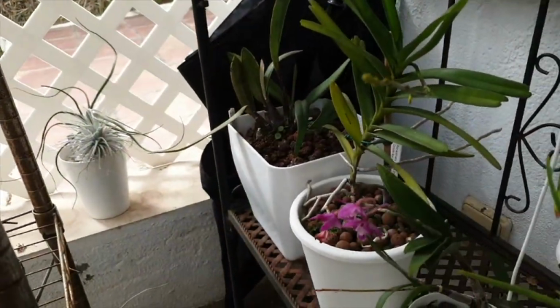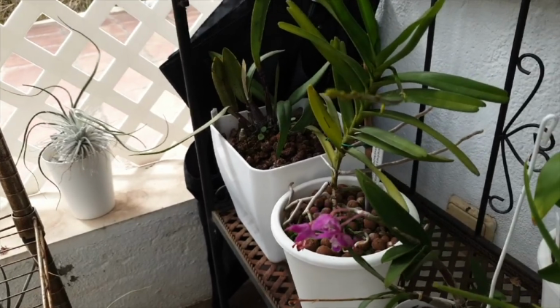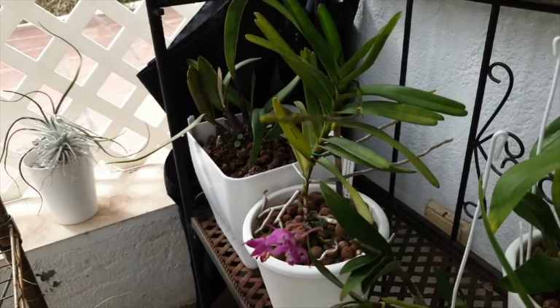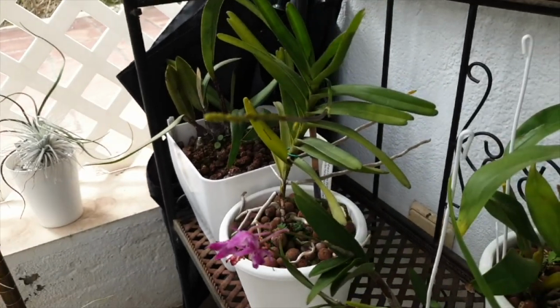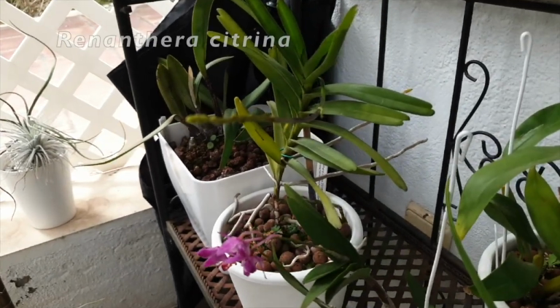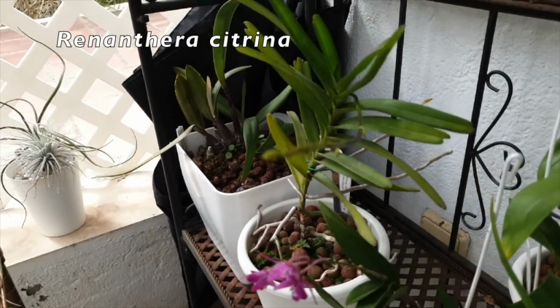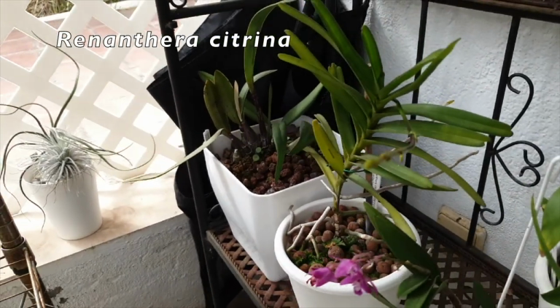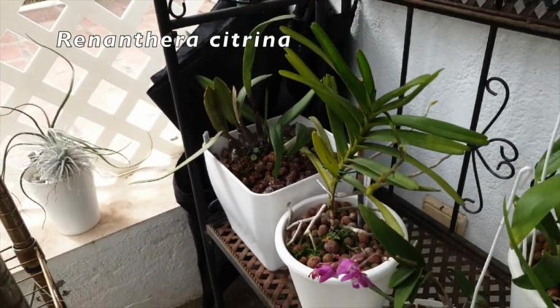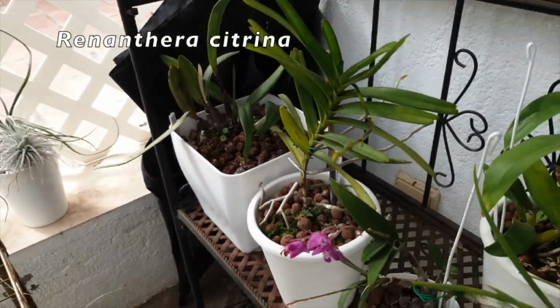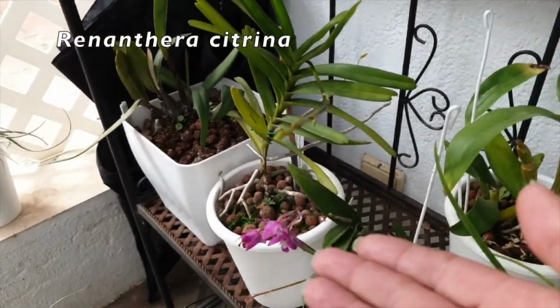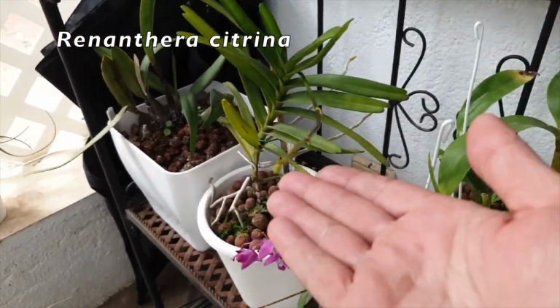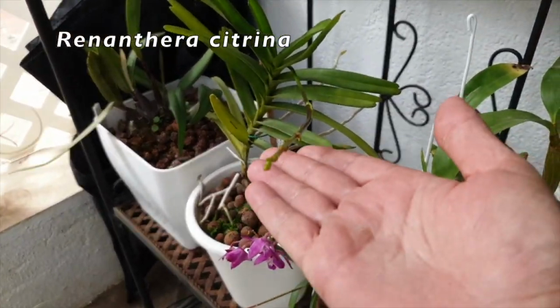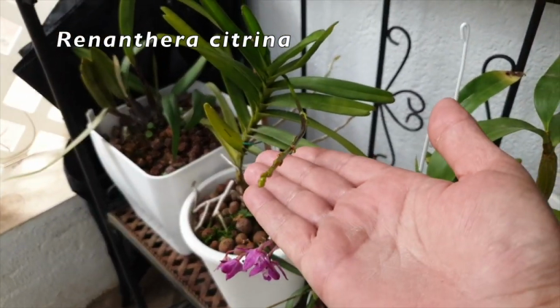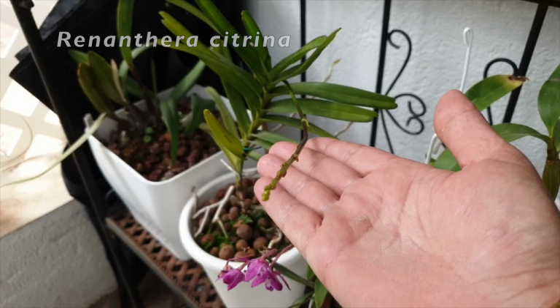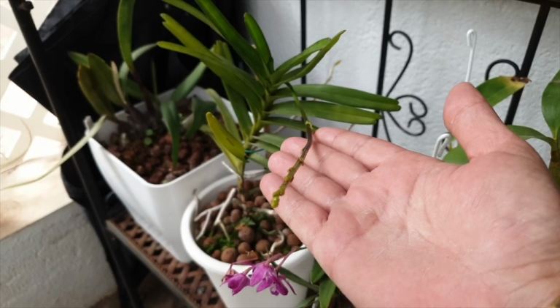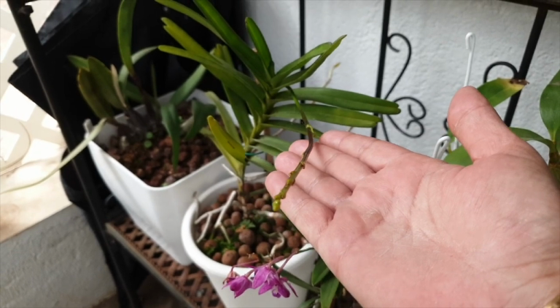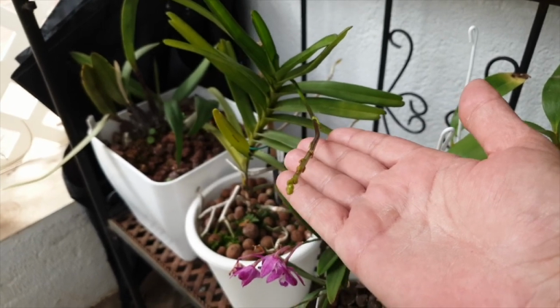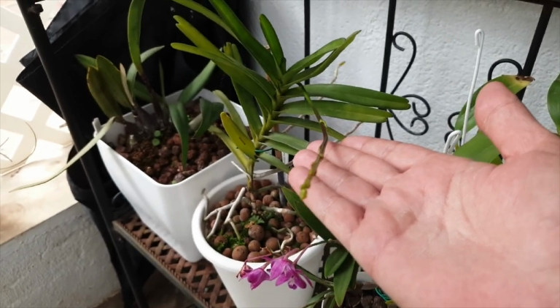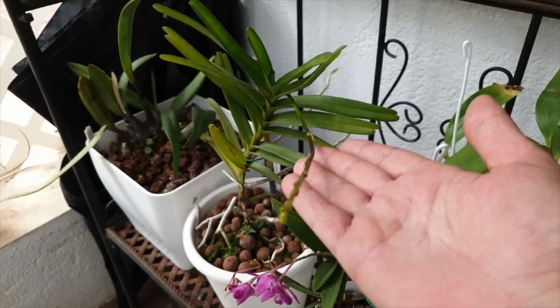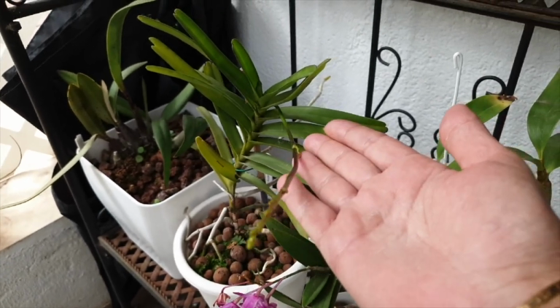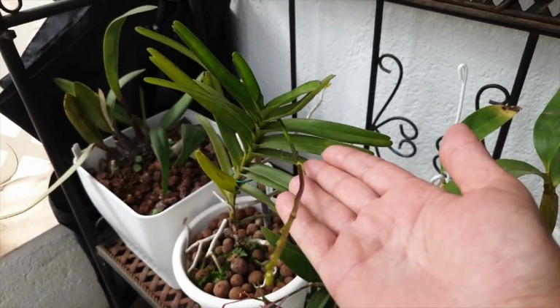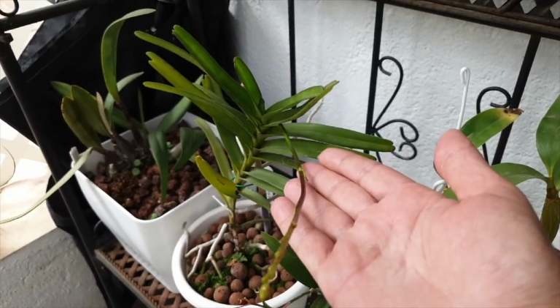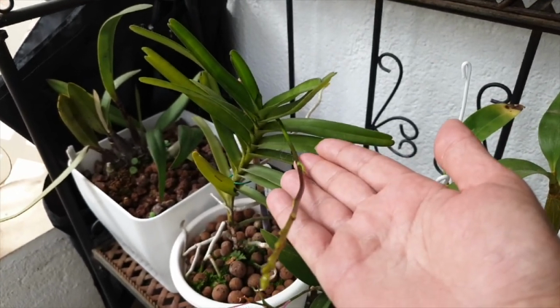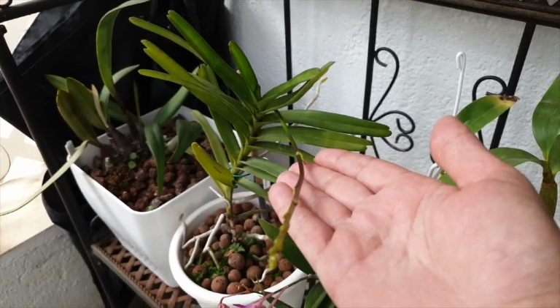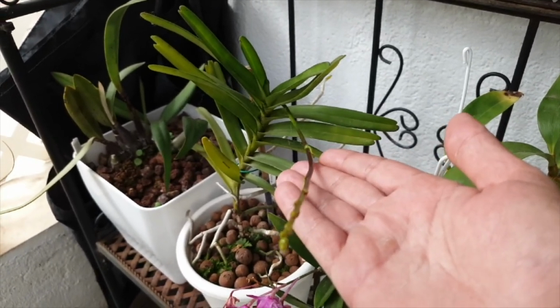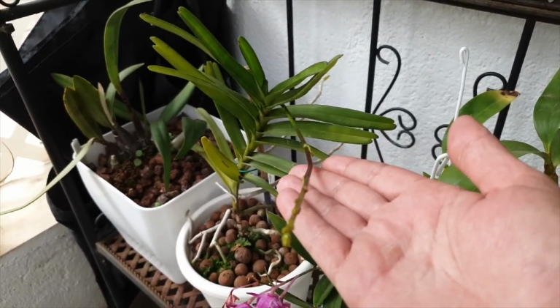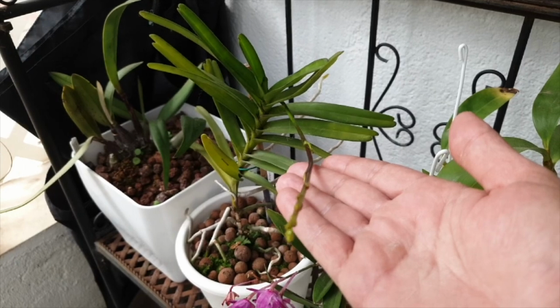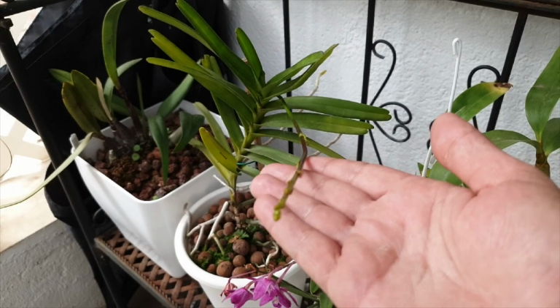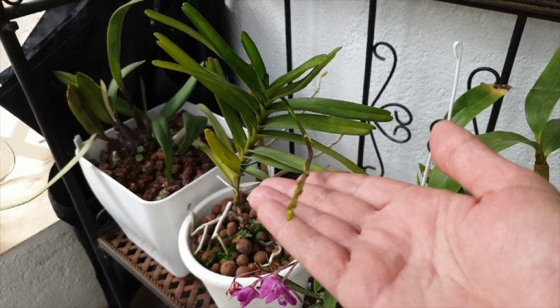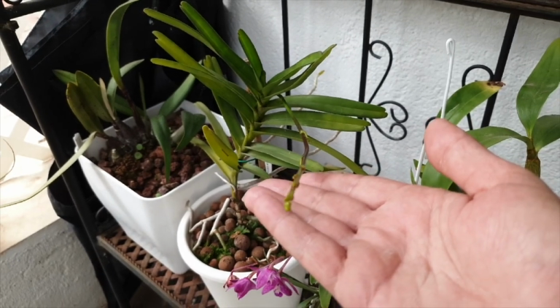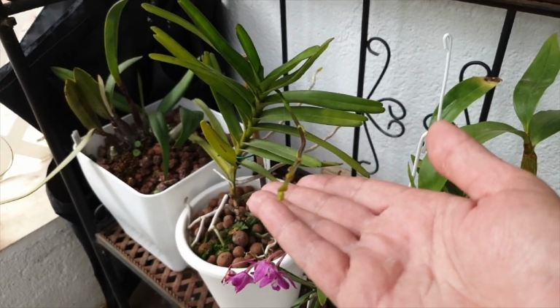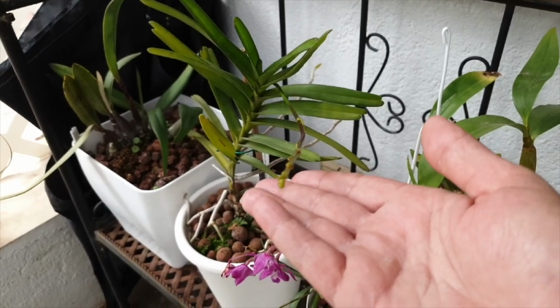Look at that Renanthera citrina spike pointing right at the camera — big one, biggest ever. Super pleased with that.